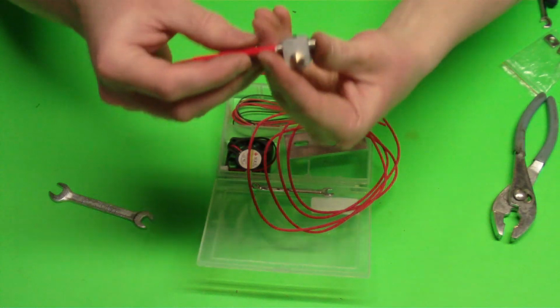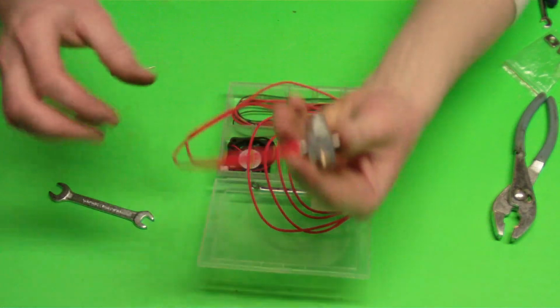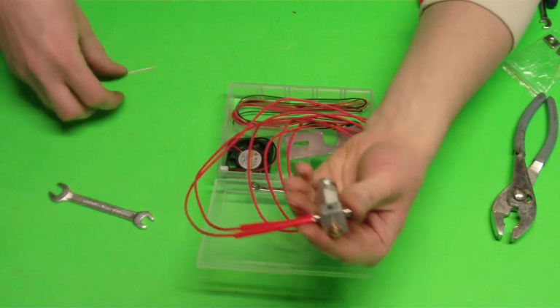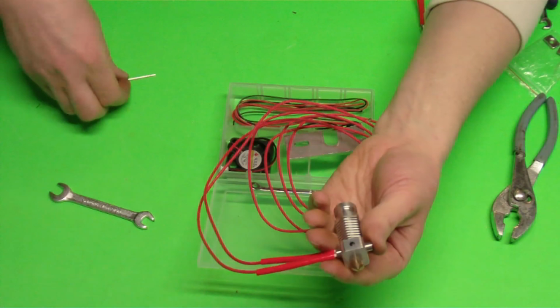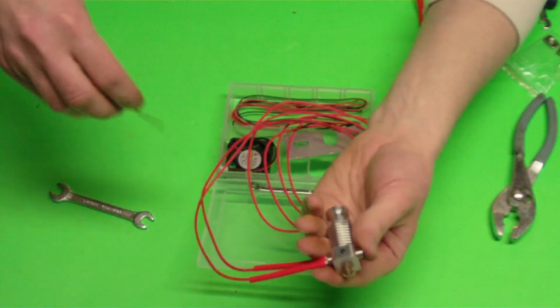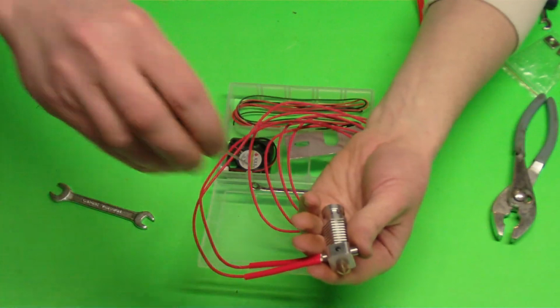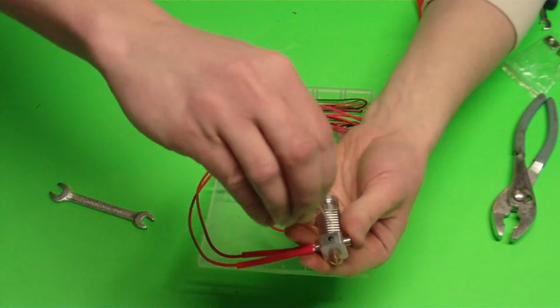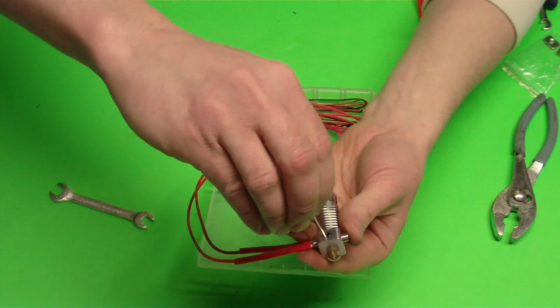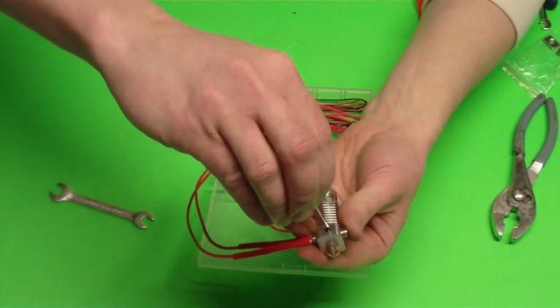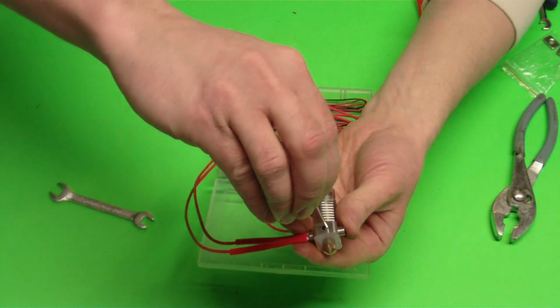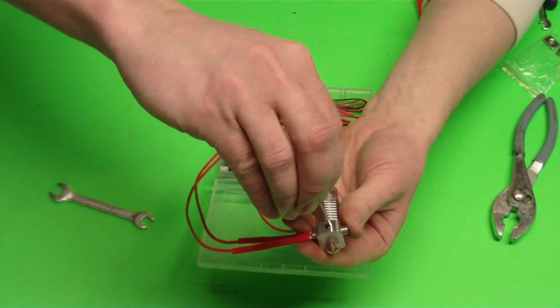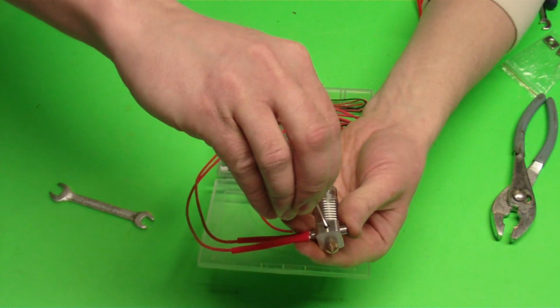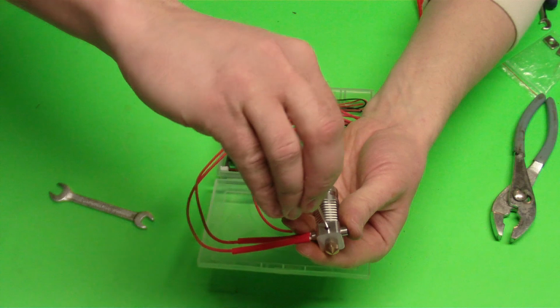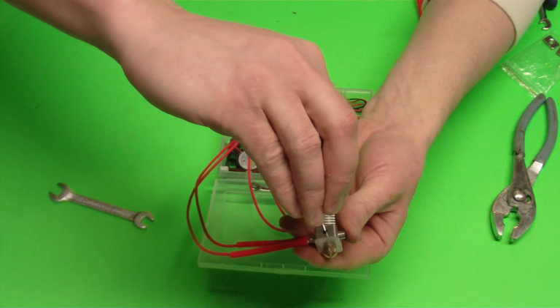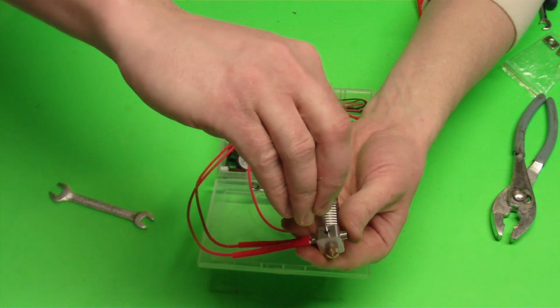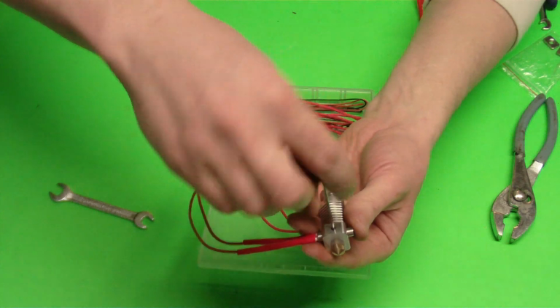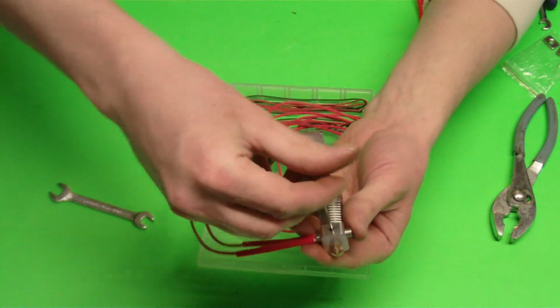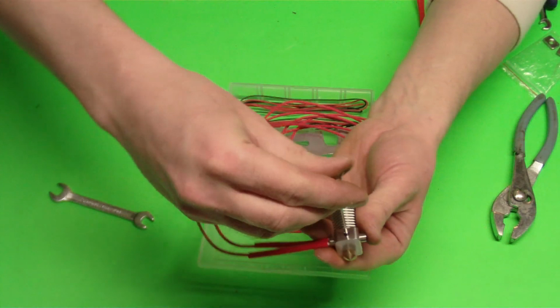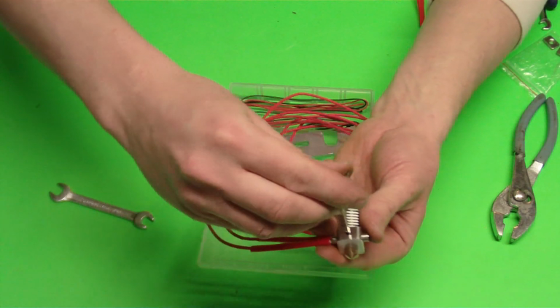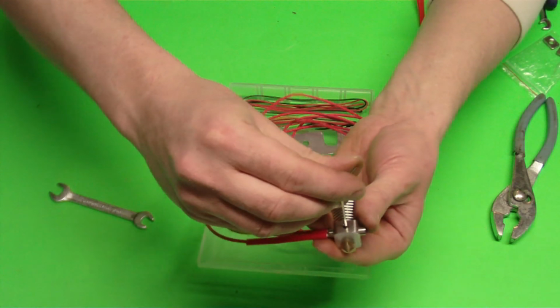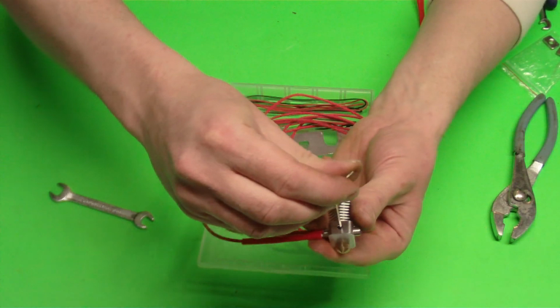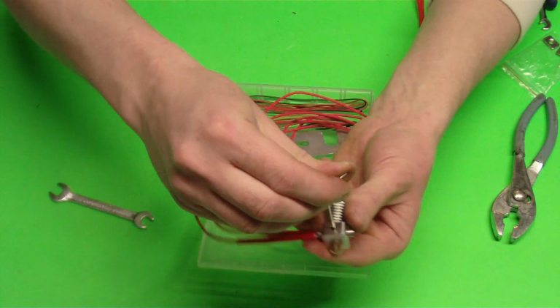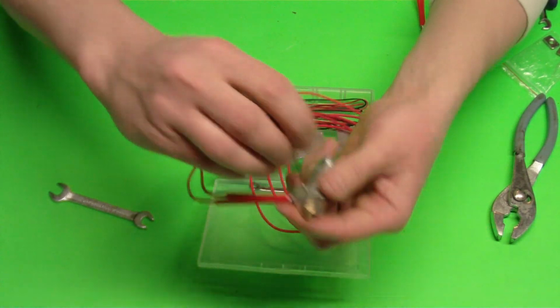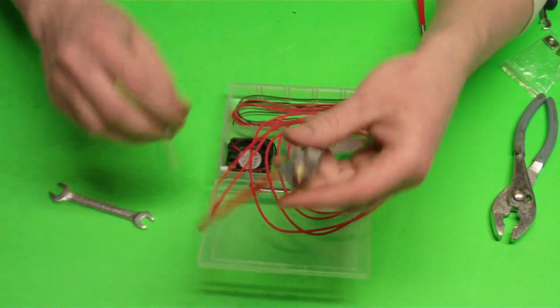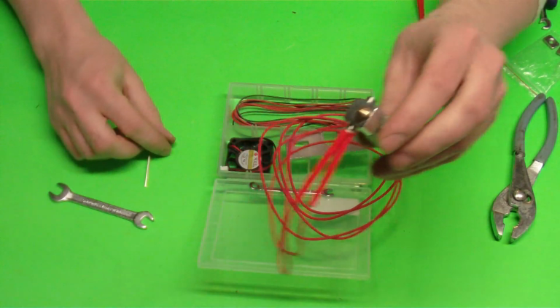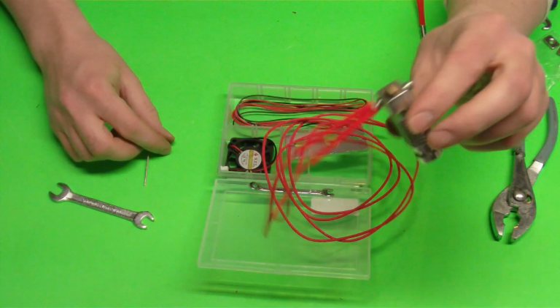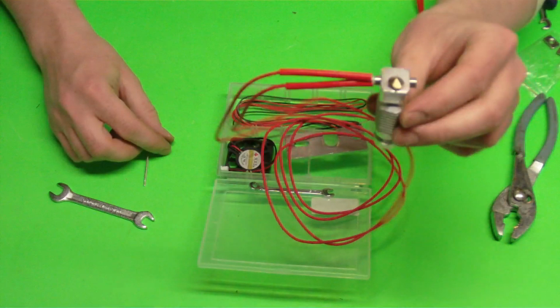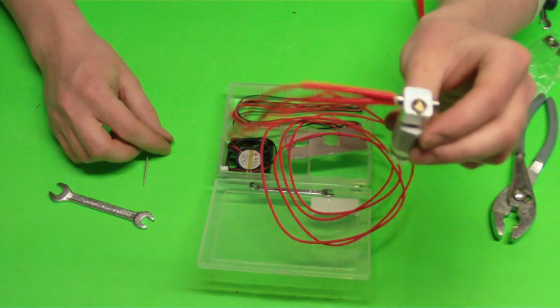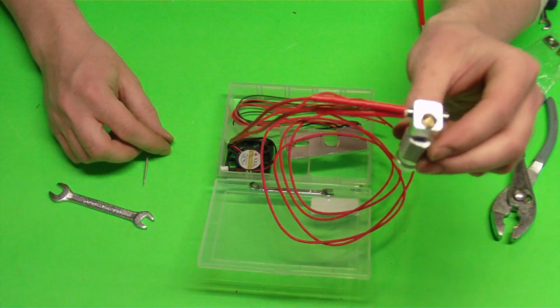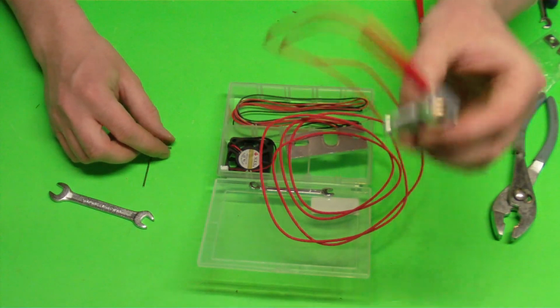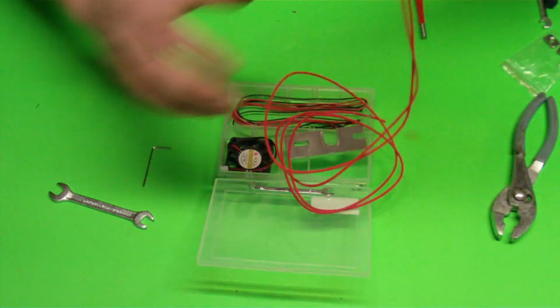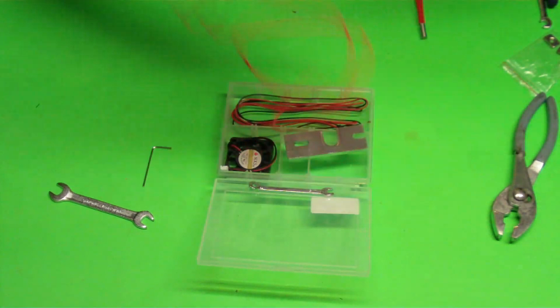I center up that heater and I'm just going to gently tighten down that set screw. If you tighten down the set screw too much, you're going to deform the heater and you will never get it out.